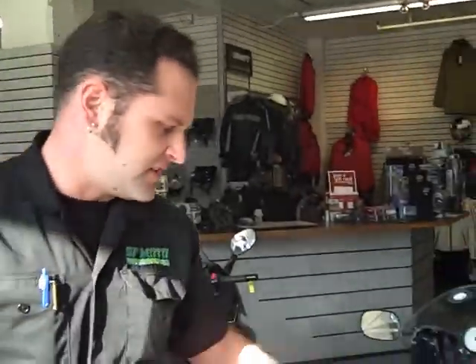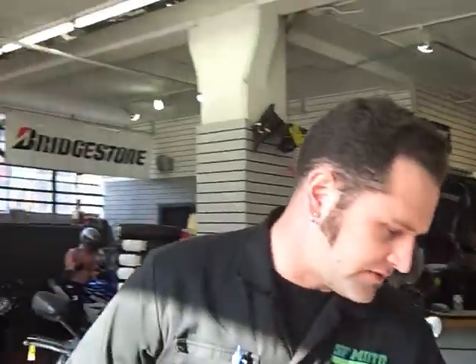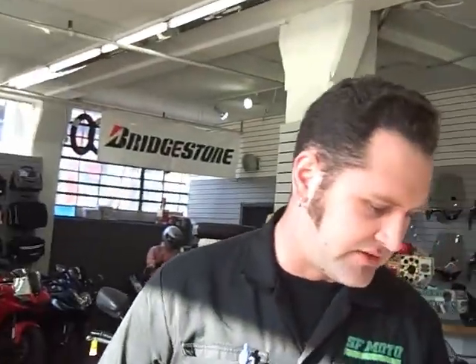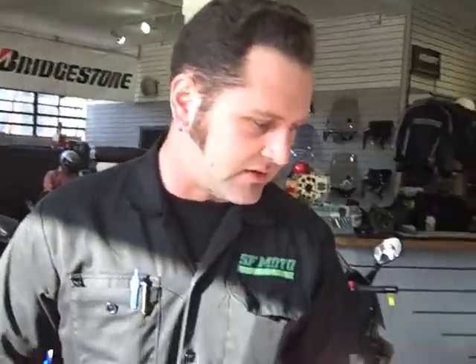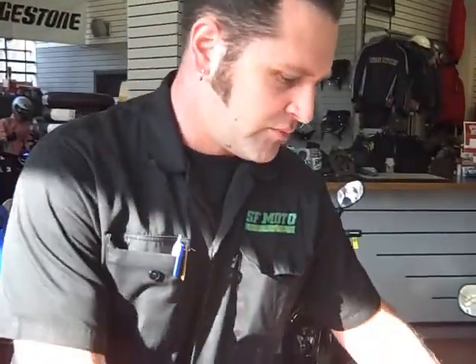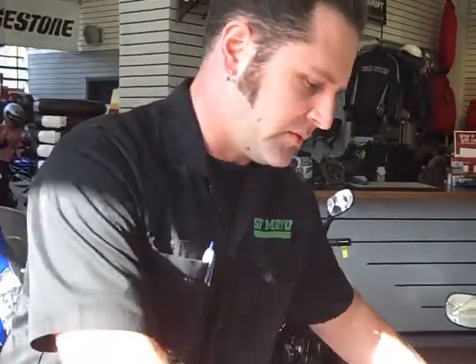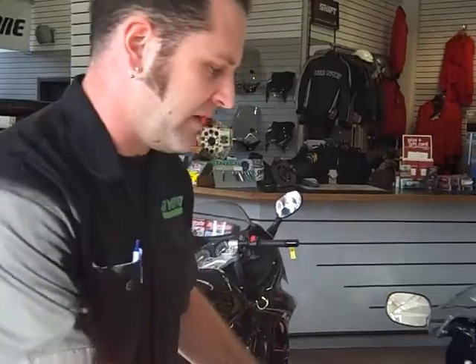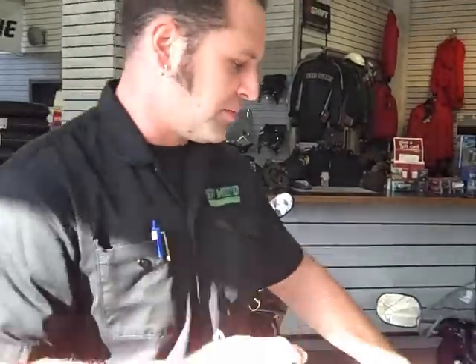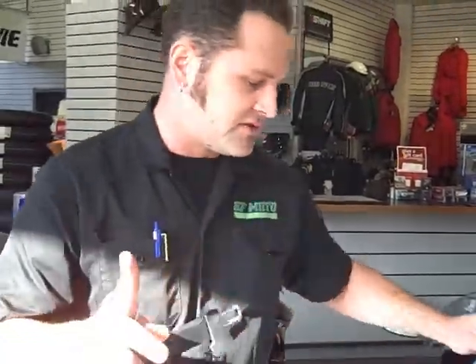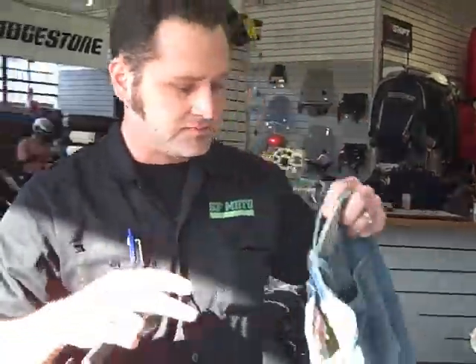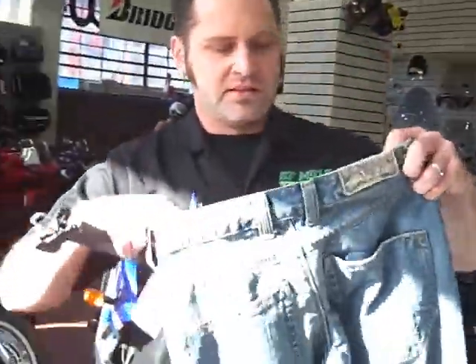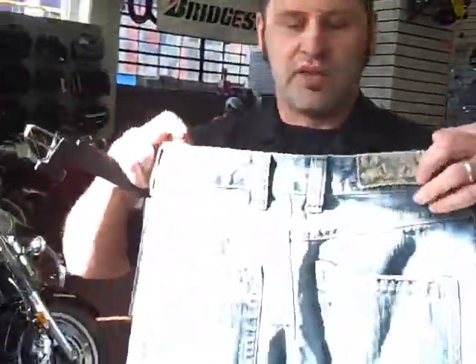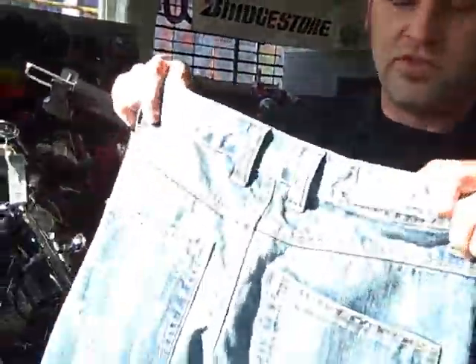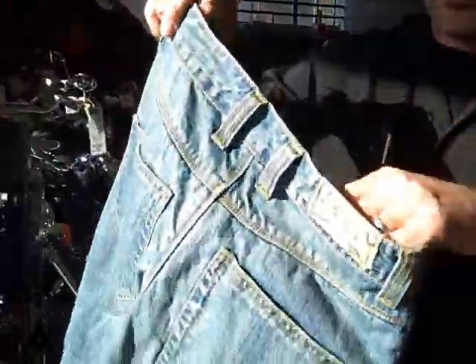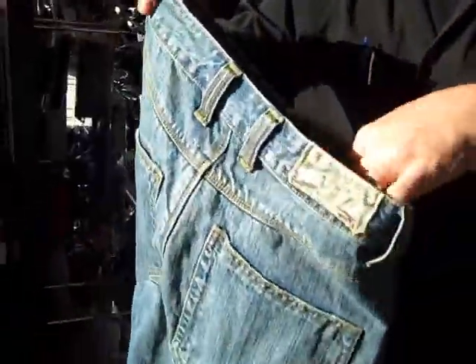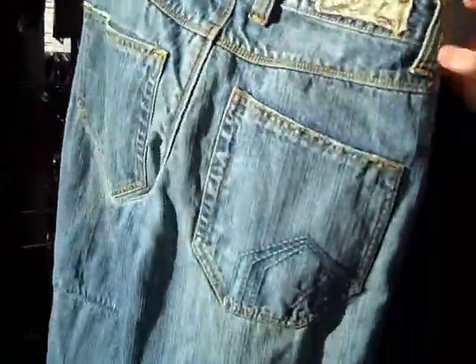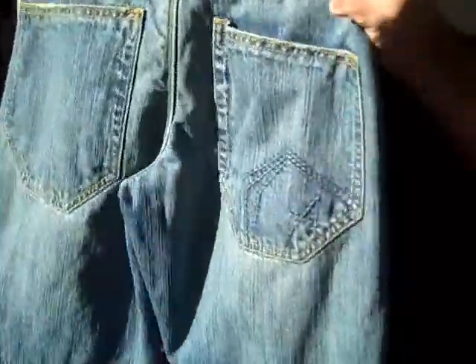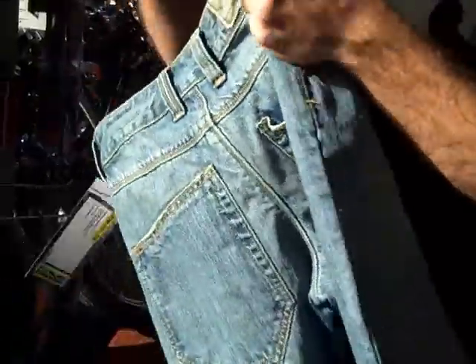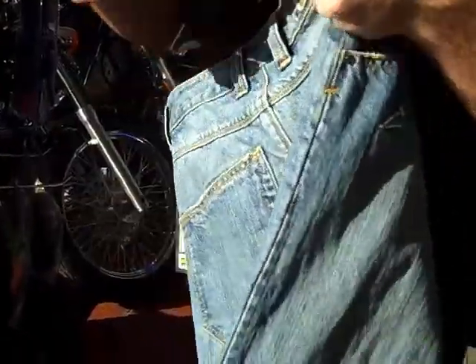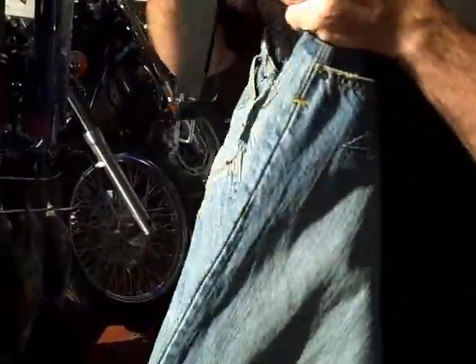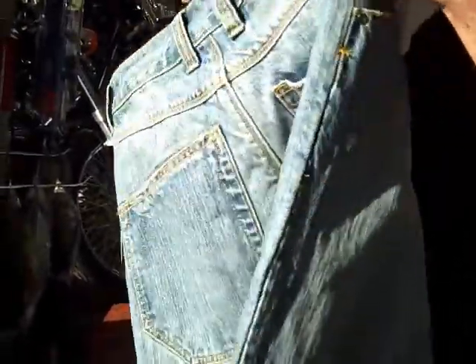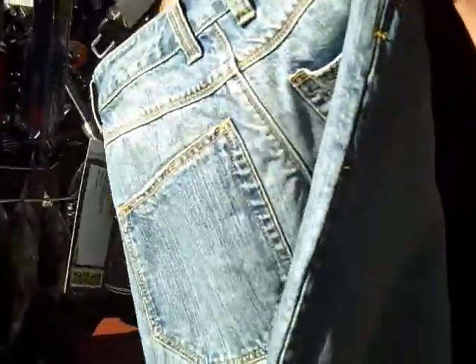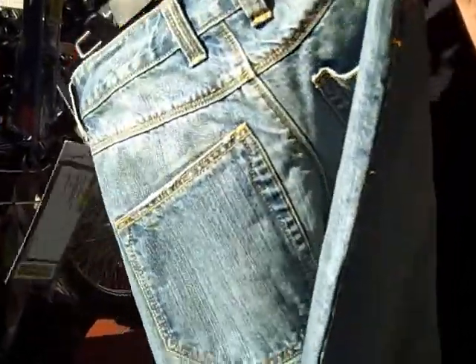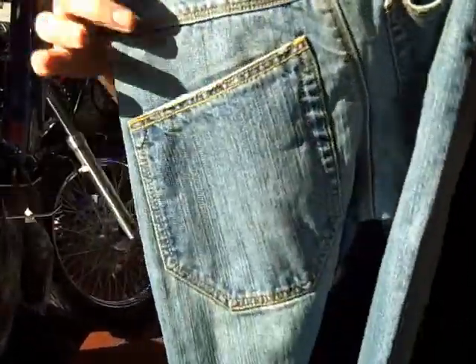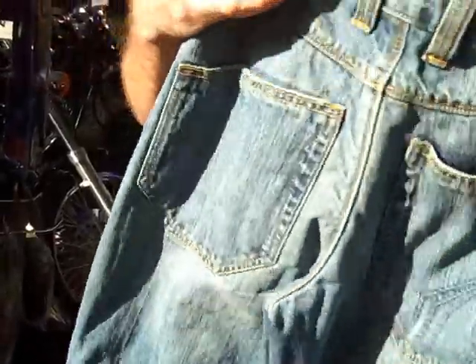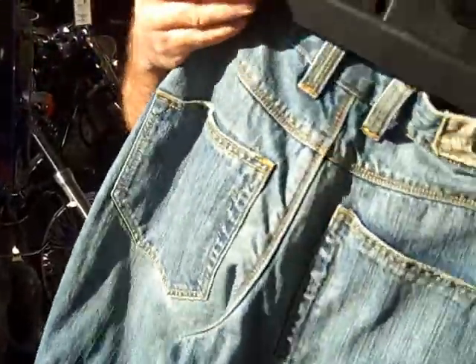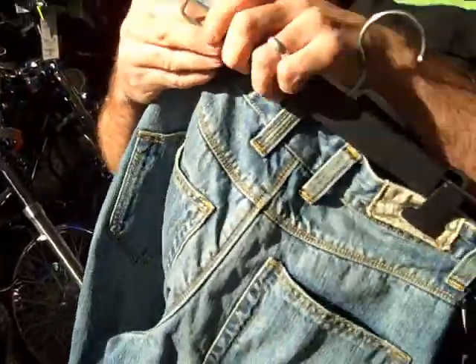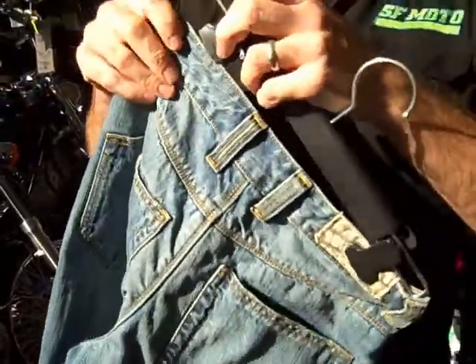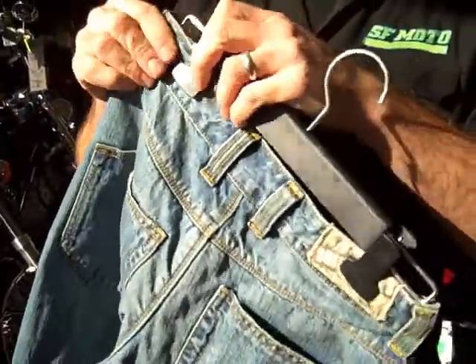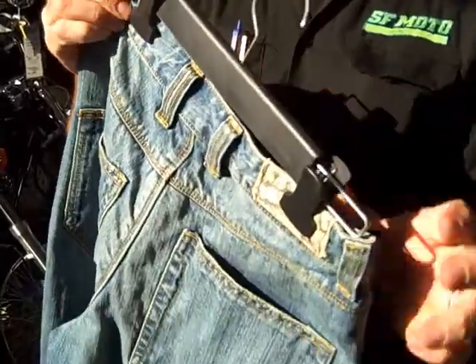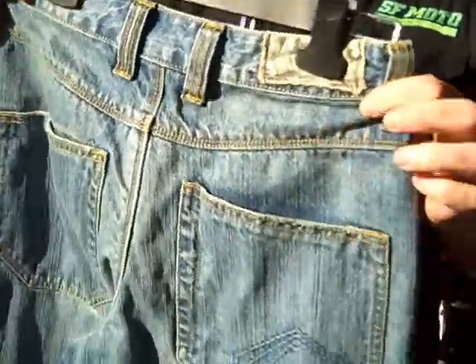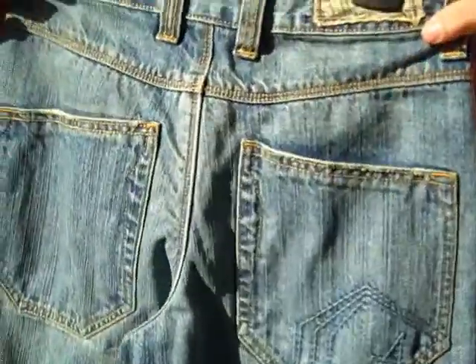The jeans themselves are priced pretty close to what you would pay for a normal pair of jeans. So instead of buying regular jeans, if you're an everyday rider or you go out on the weekends and ride in jeans, you might as well get a pair of these — because they look great, they're comfortable, and they're going to protect you.